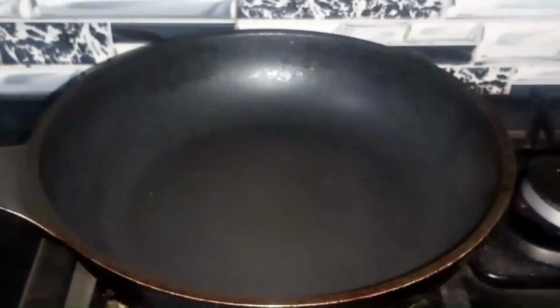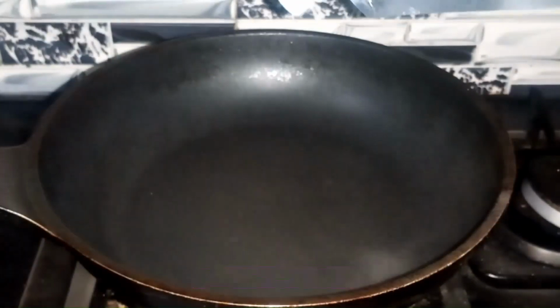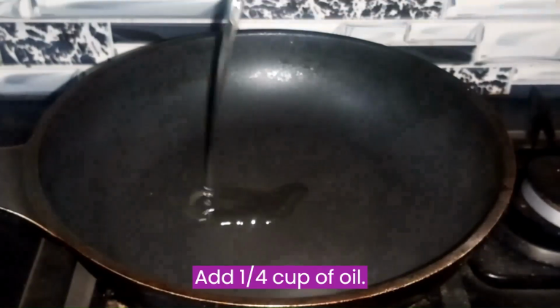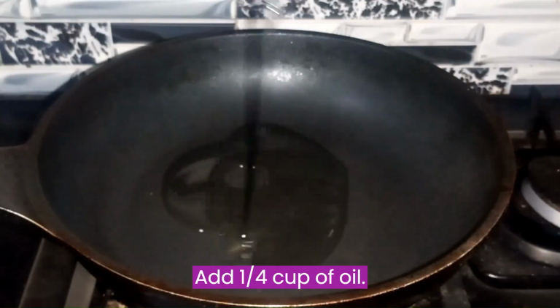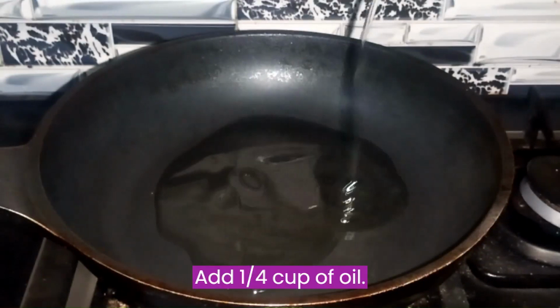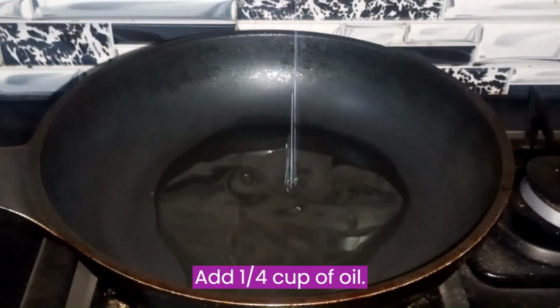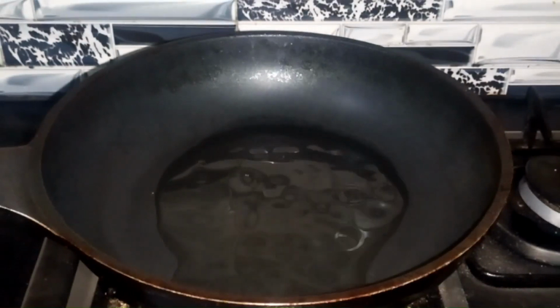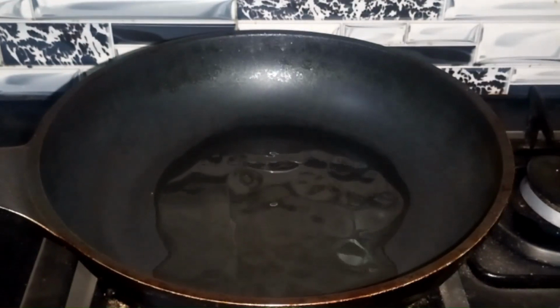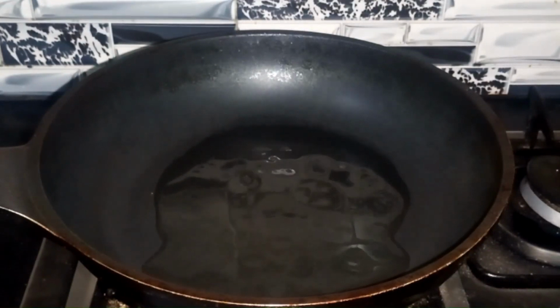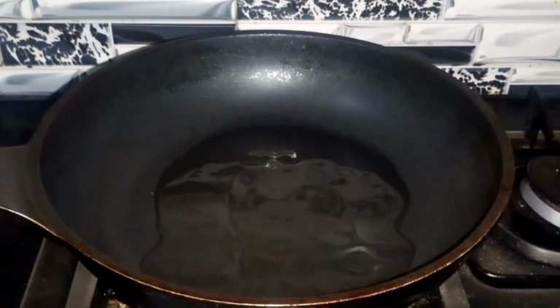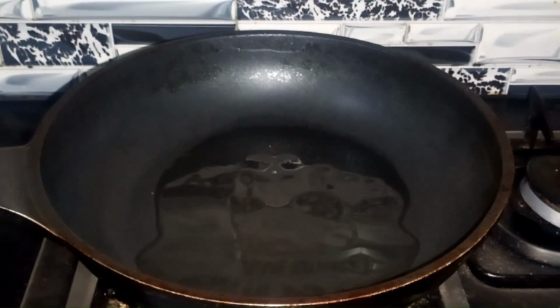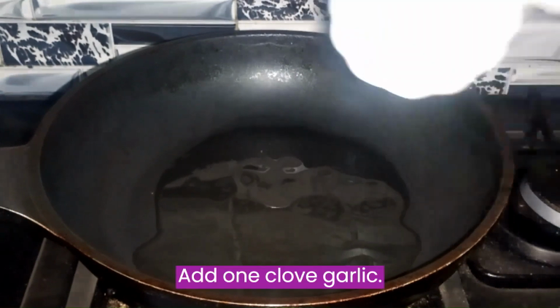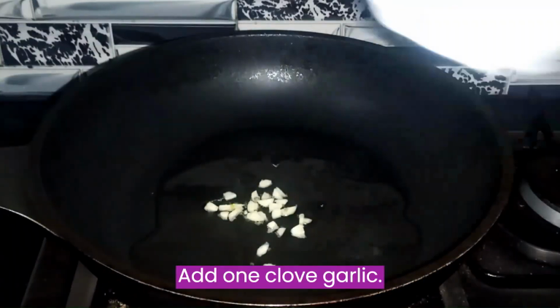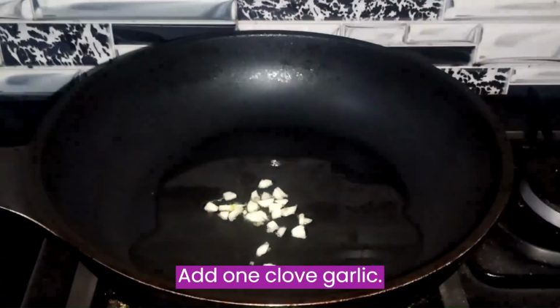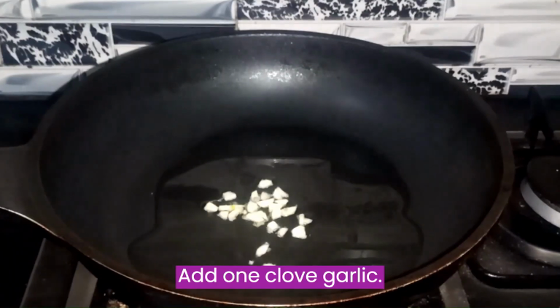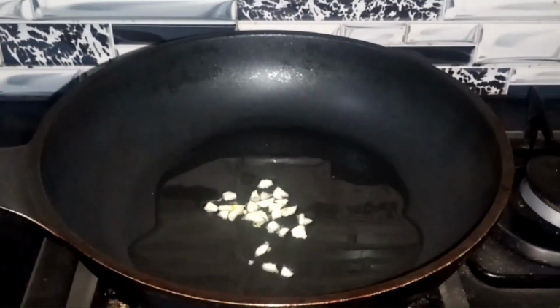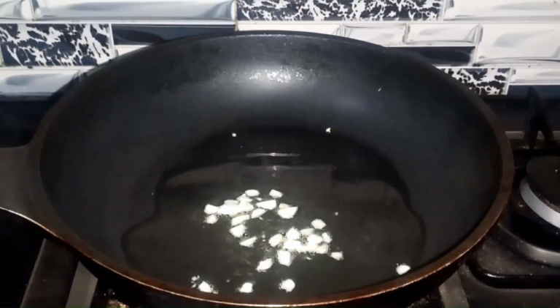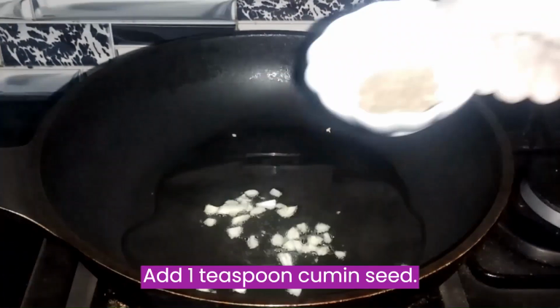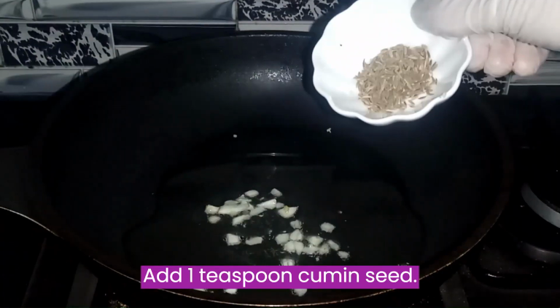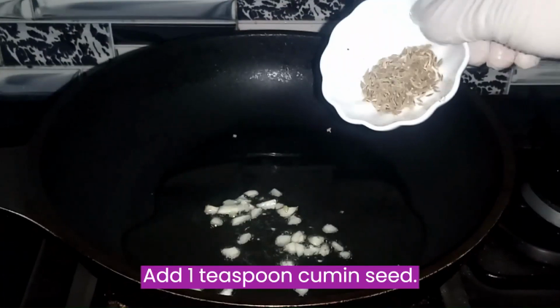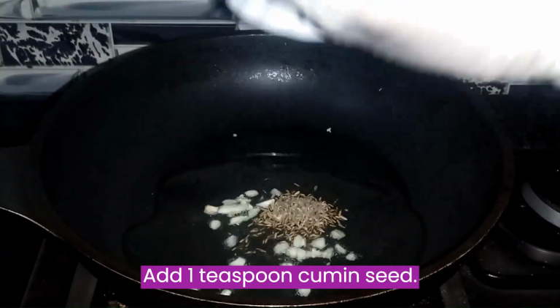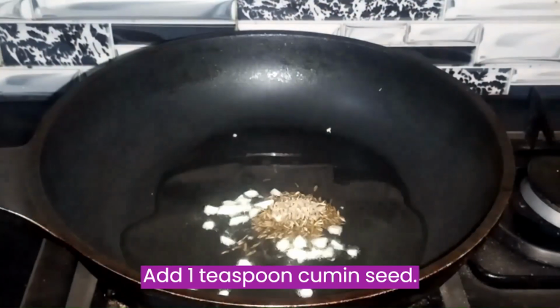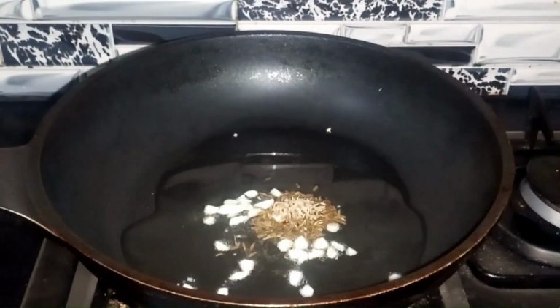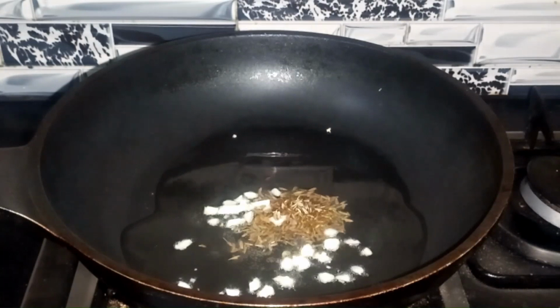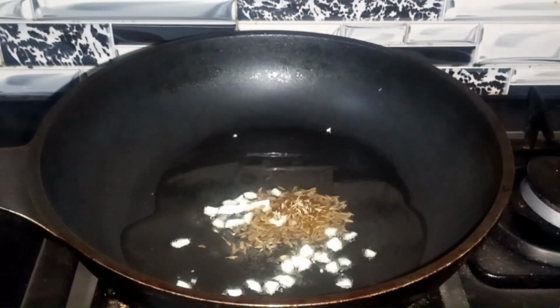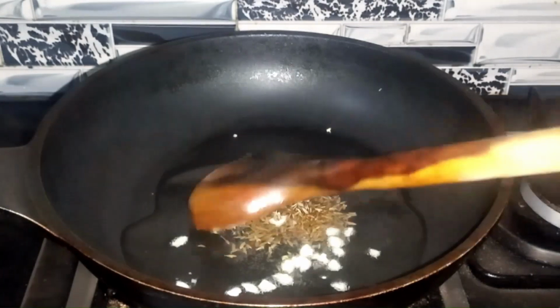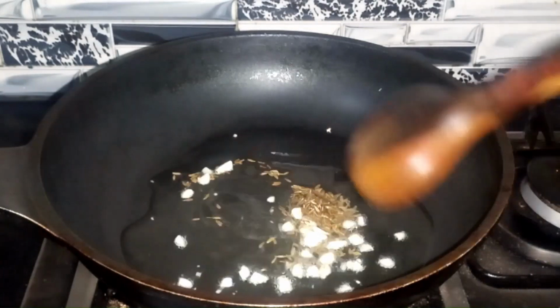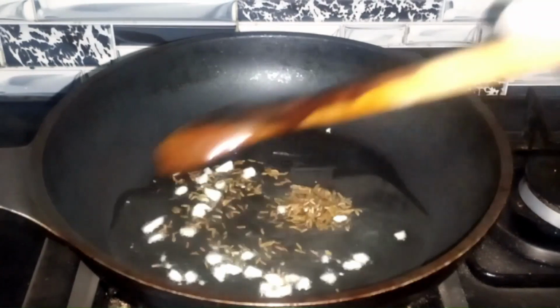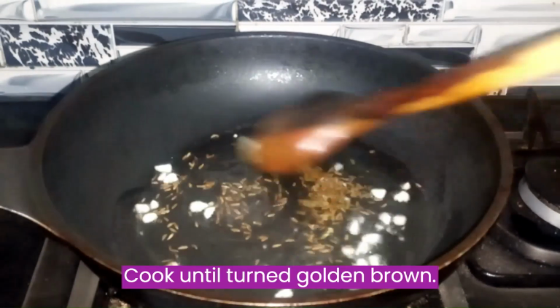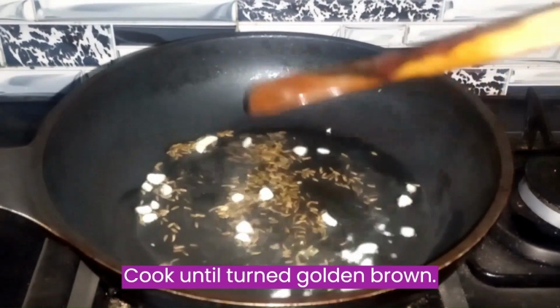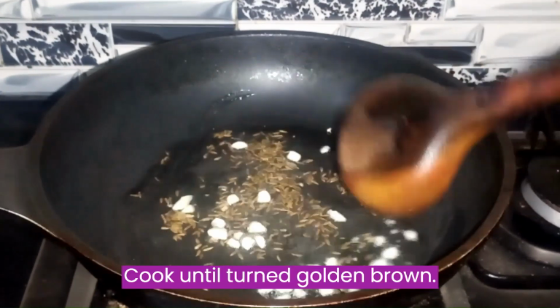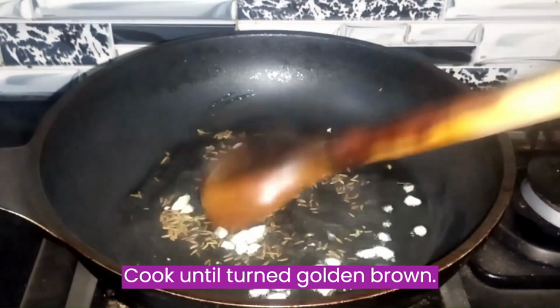Add a quarter cup of oil. Add 1 clove garlic and 1 teaspoon cumin seed. Cook until turned golden brown.